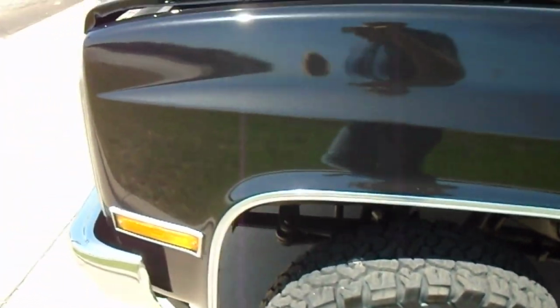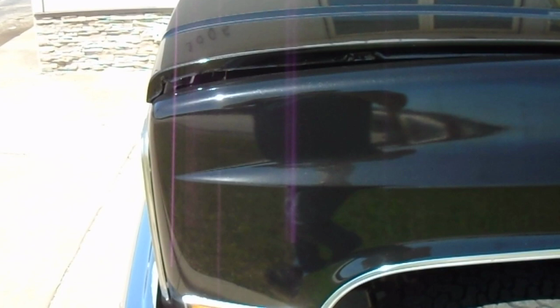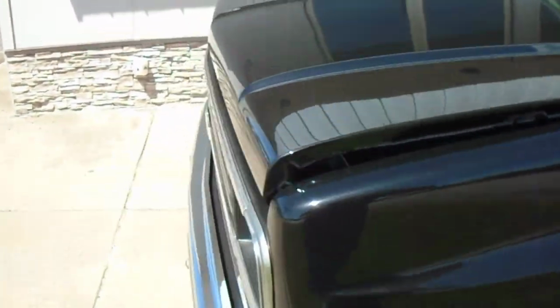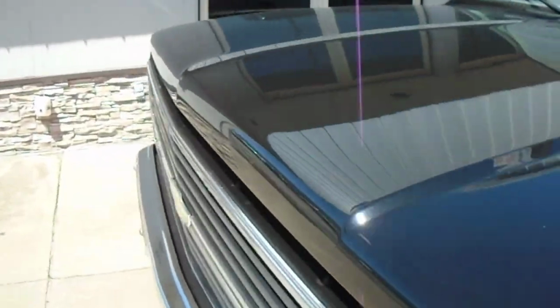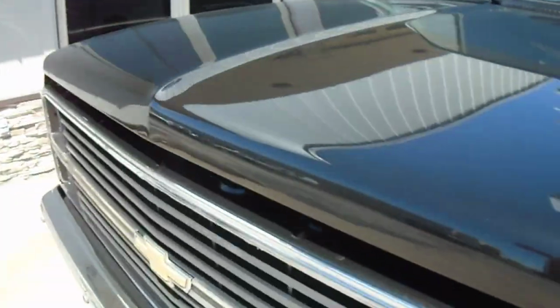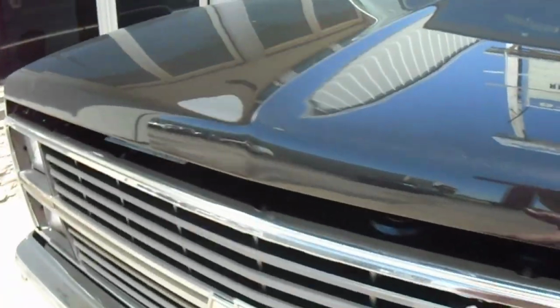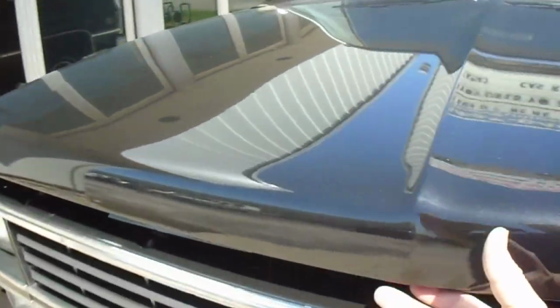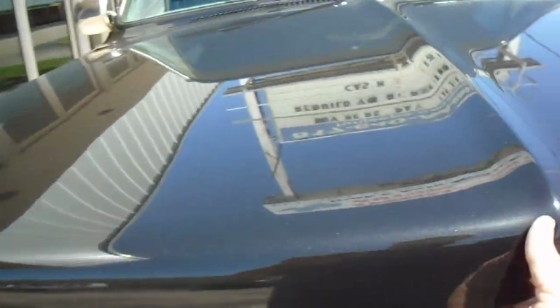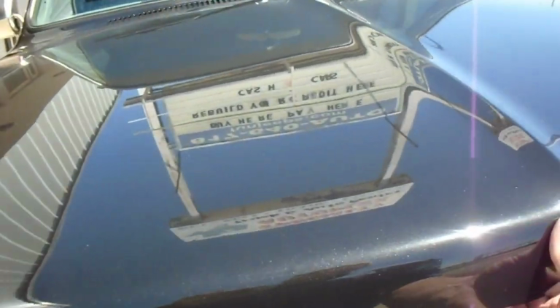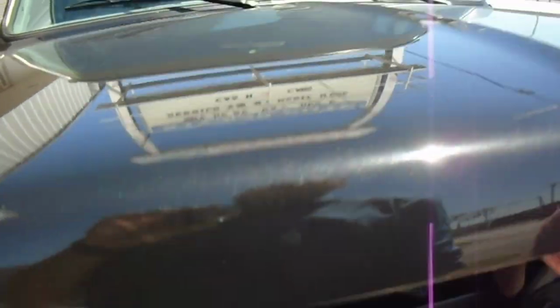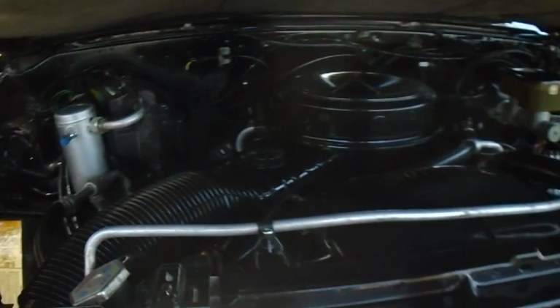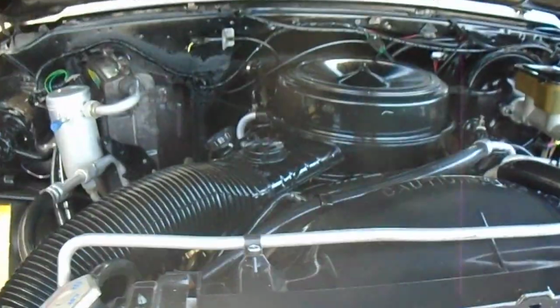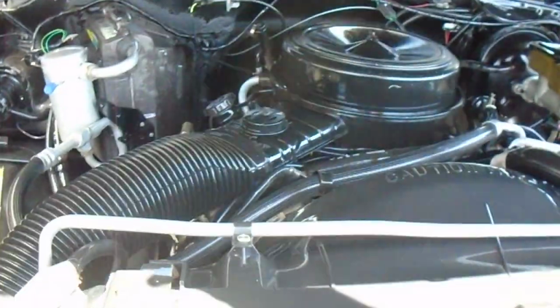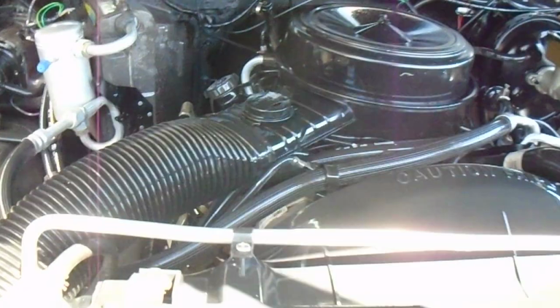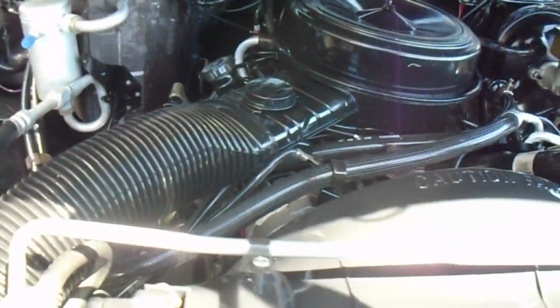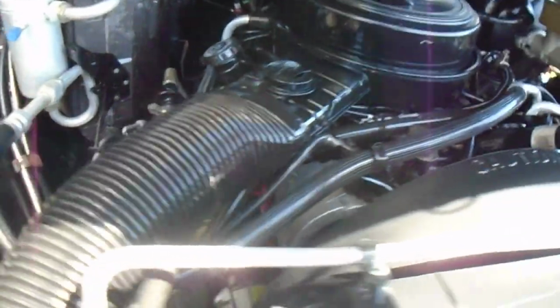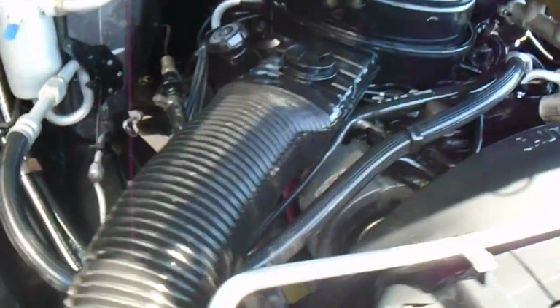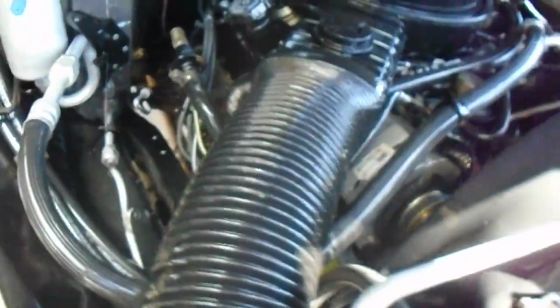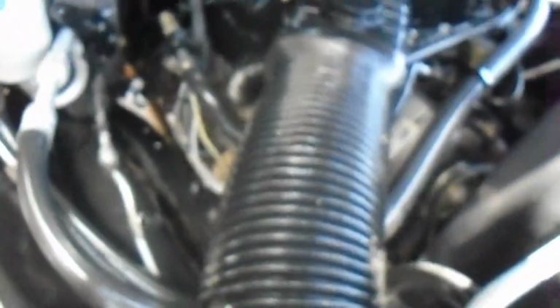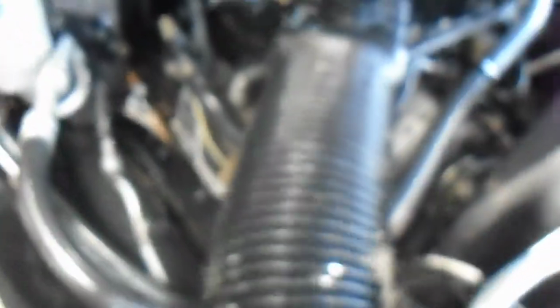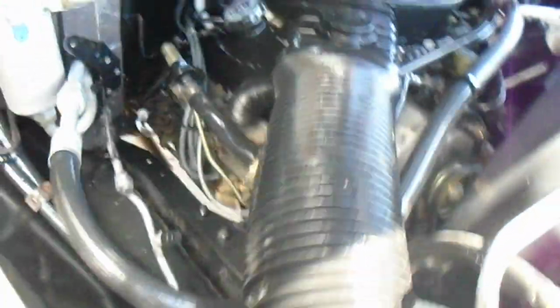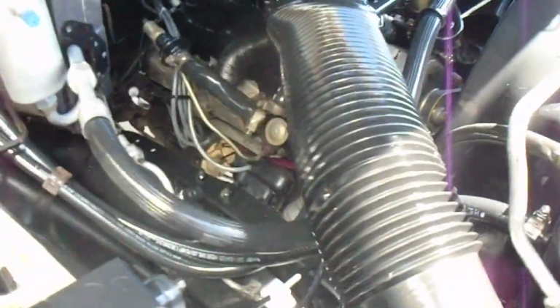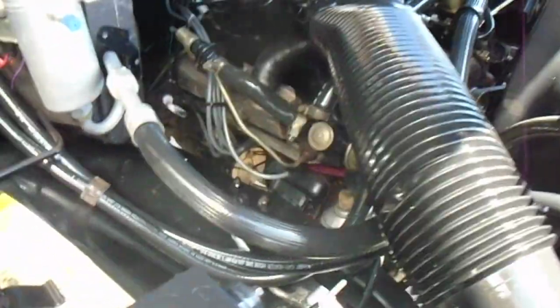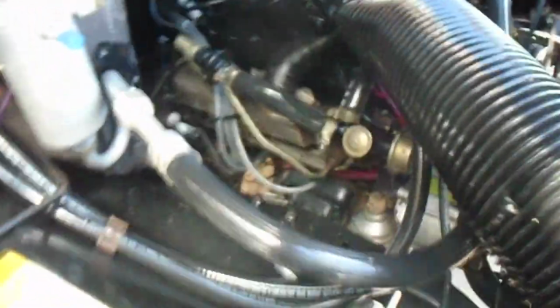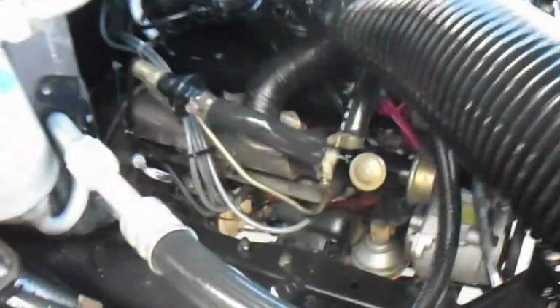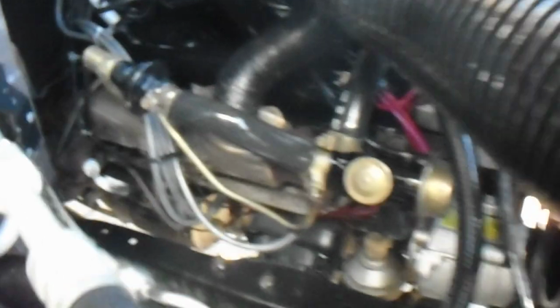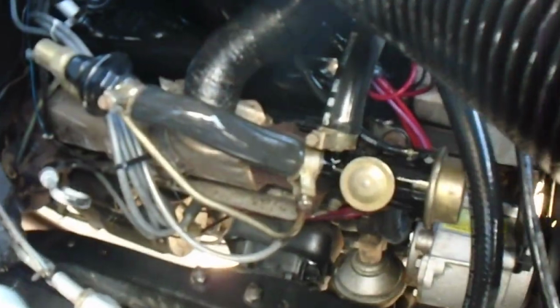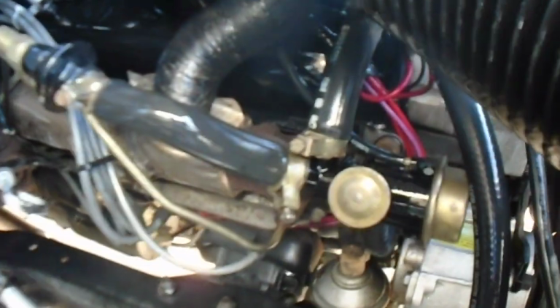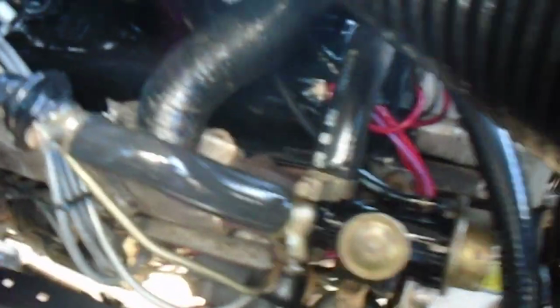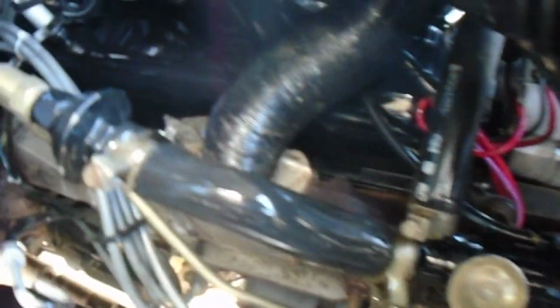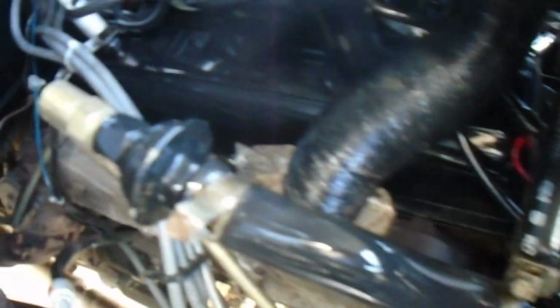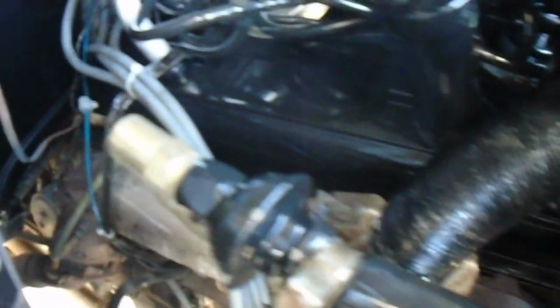This Blazer has the 5-liter V8 engine in it. It's very nice under the hood as well. There are no oil leaks, no noises.